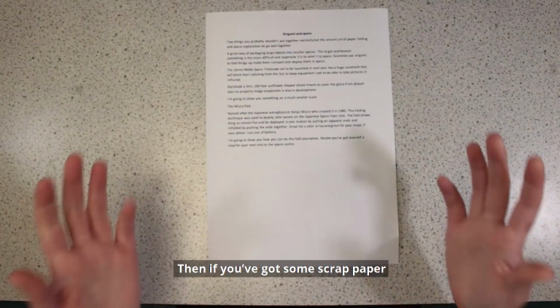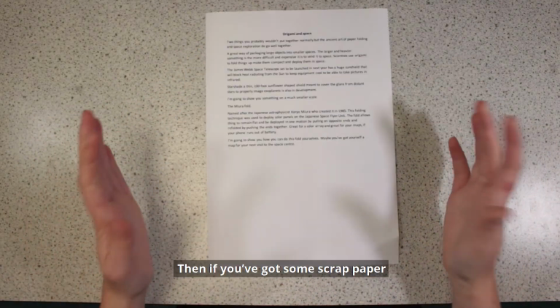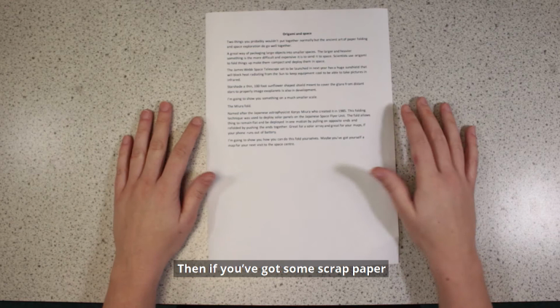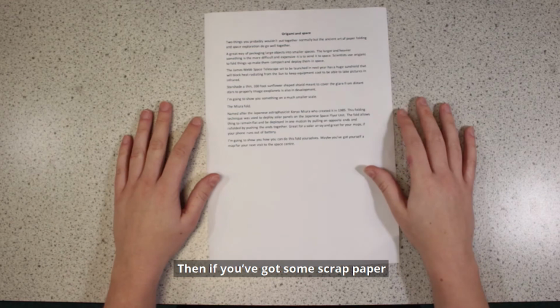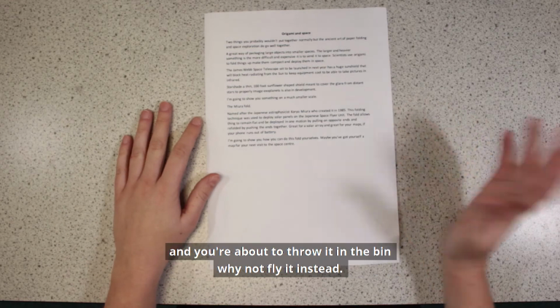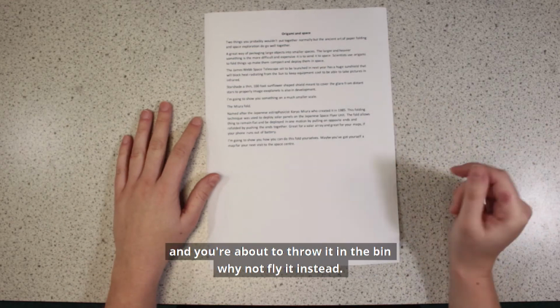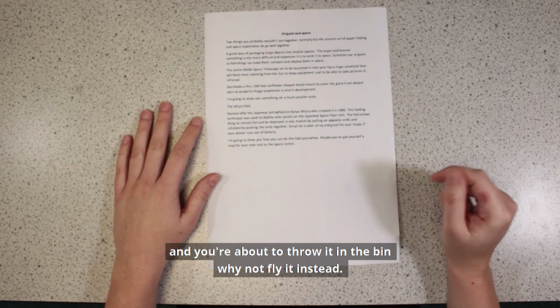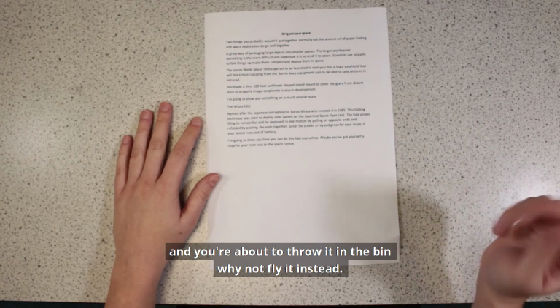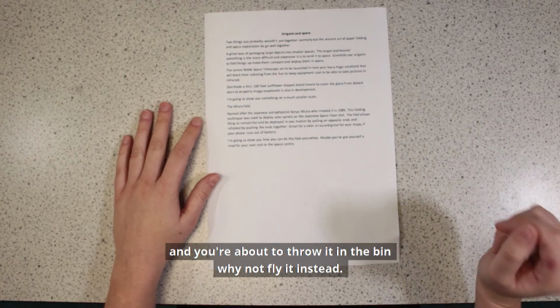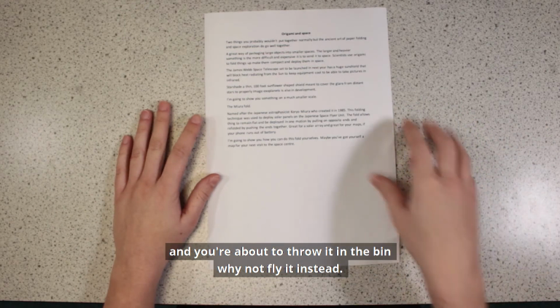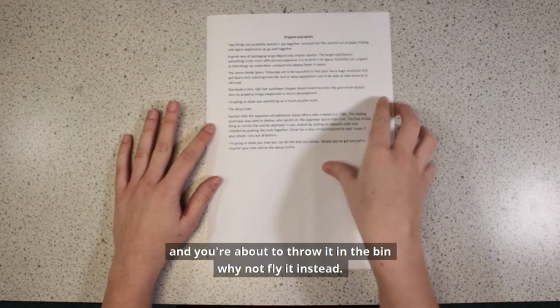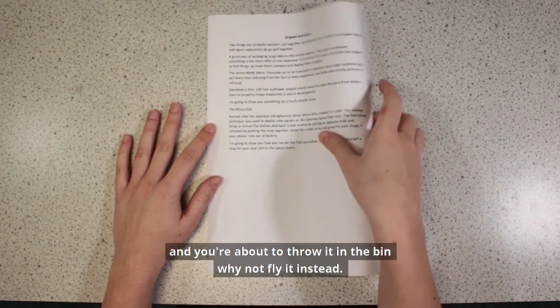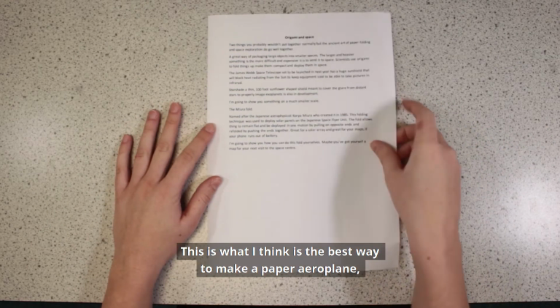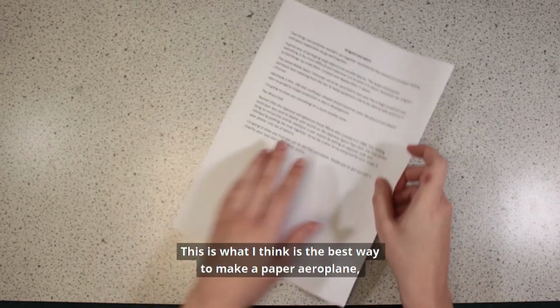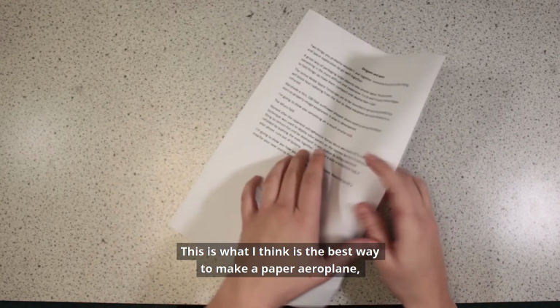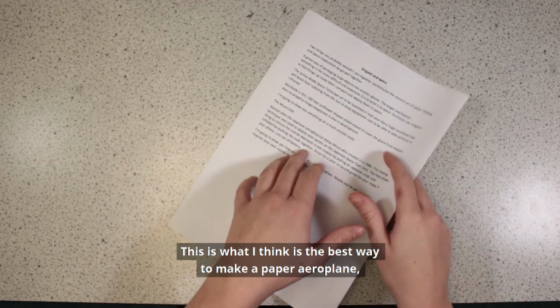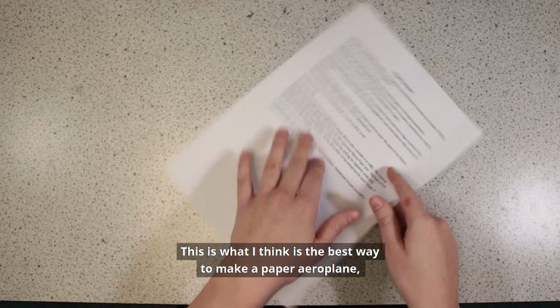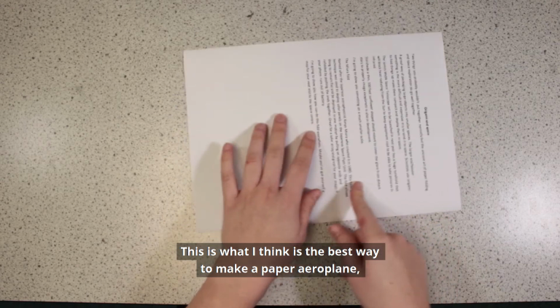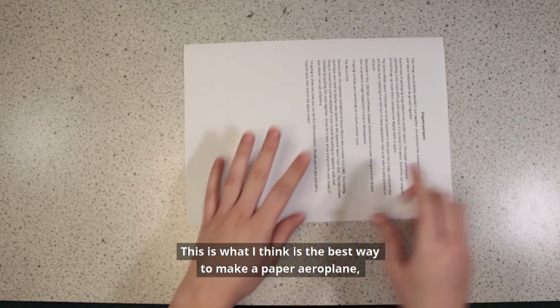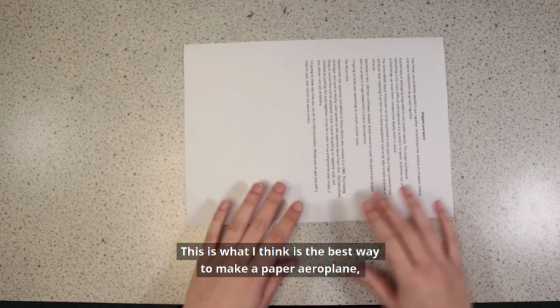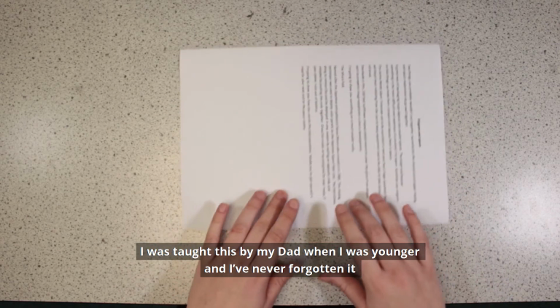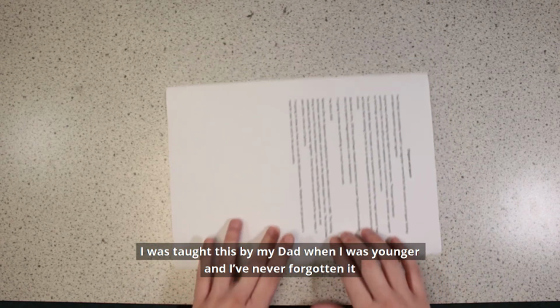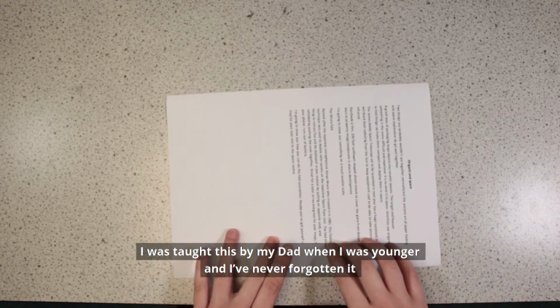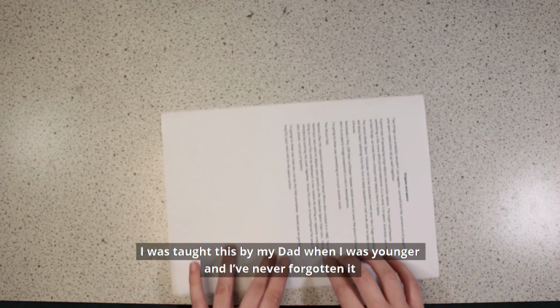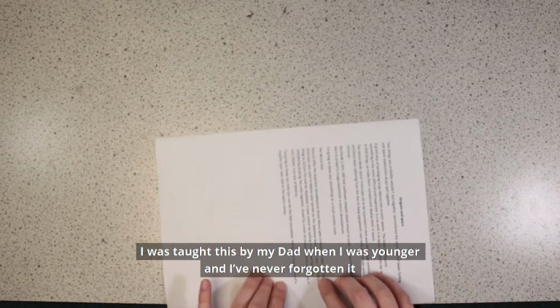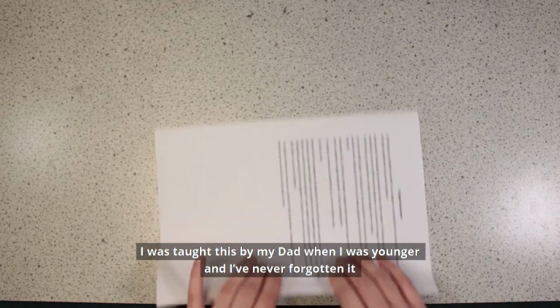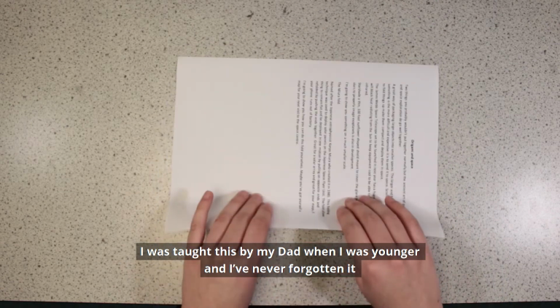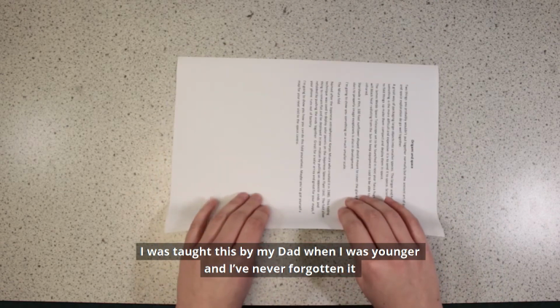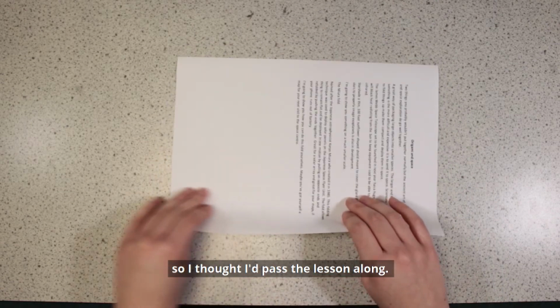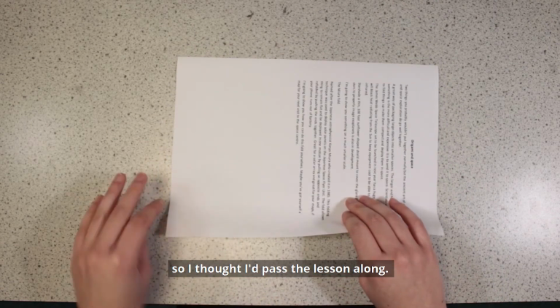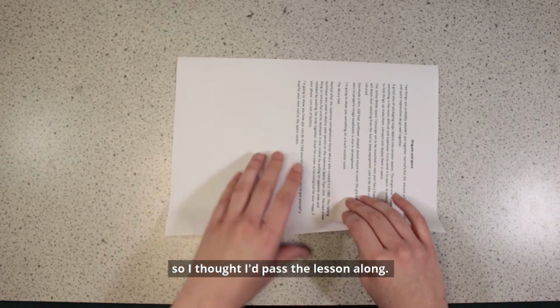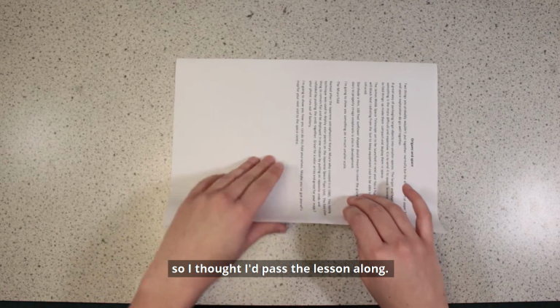If you've got some more scrap paper you're about to throw in the bin, why not fly it instead? This is what I think is the best way to make a paper airplane. I was taught this by my dad when I was younger and I've never forgotten it, so I thought I'd pass the lesson along.